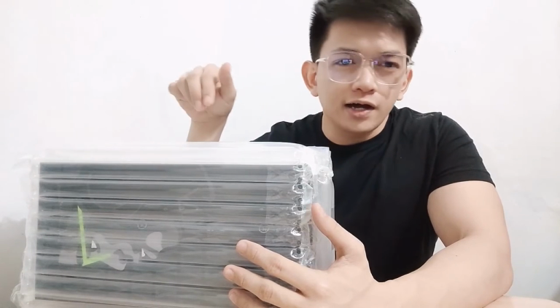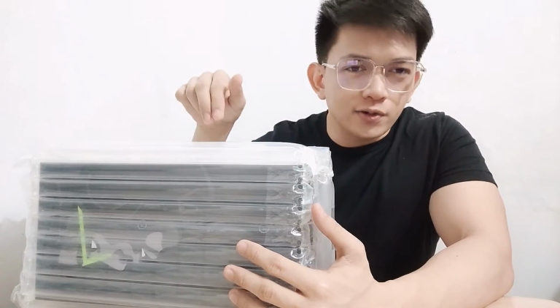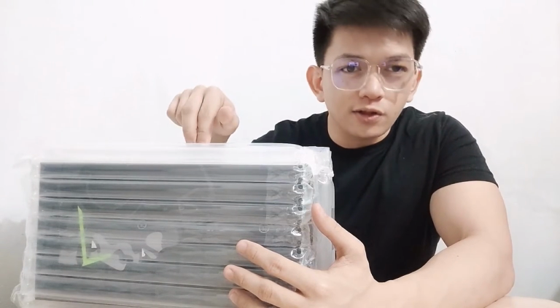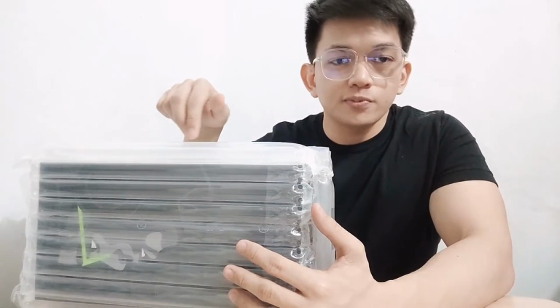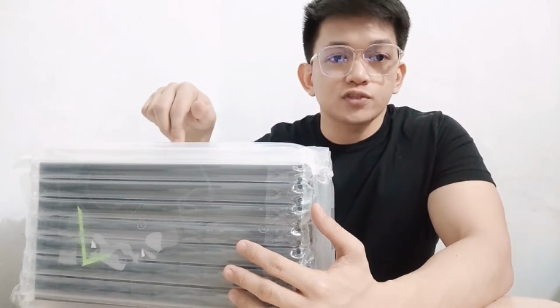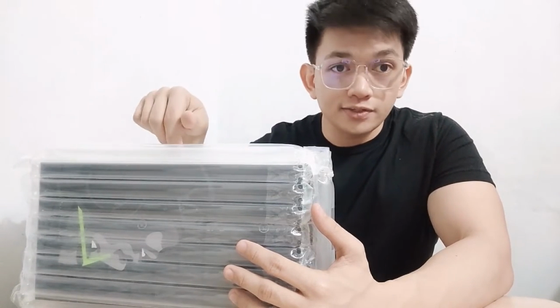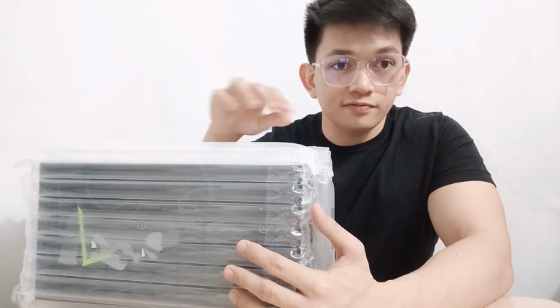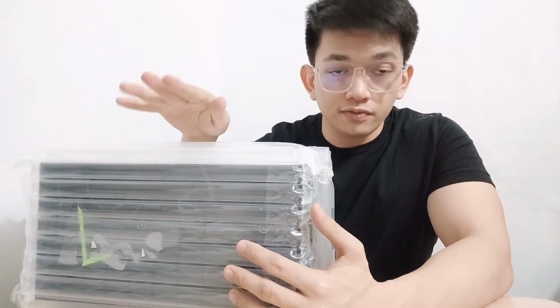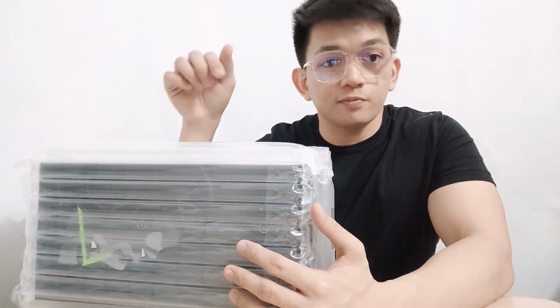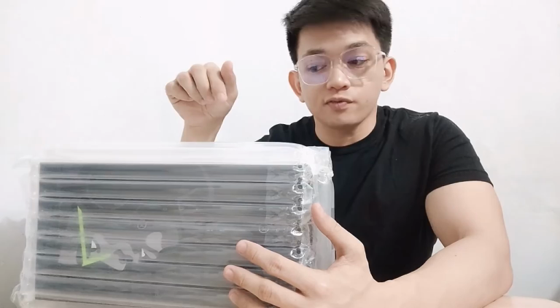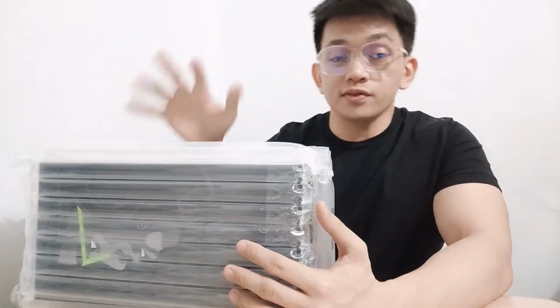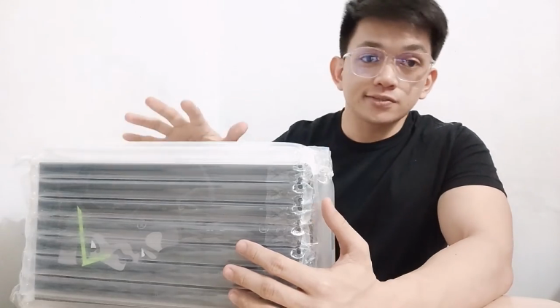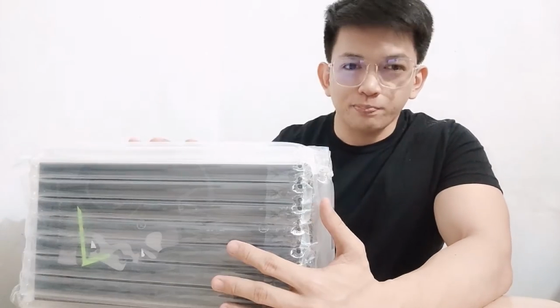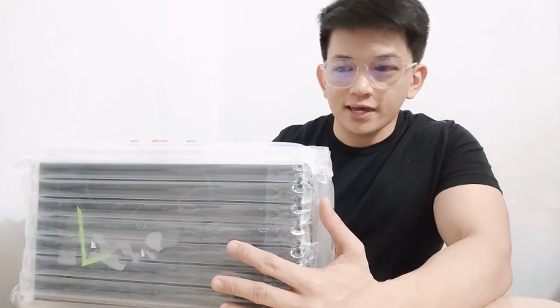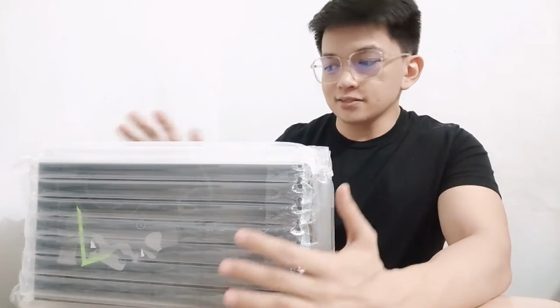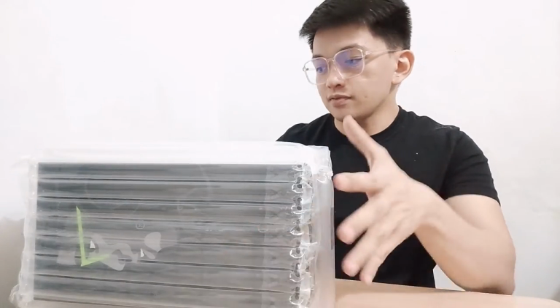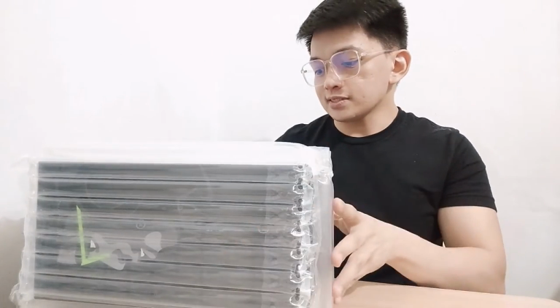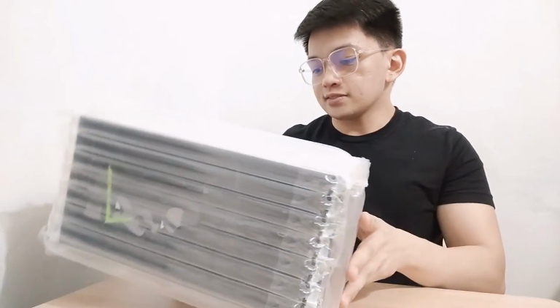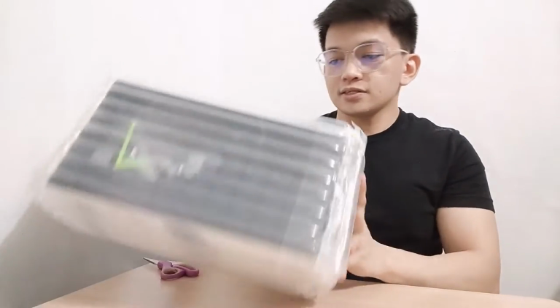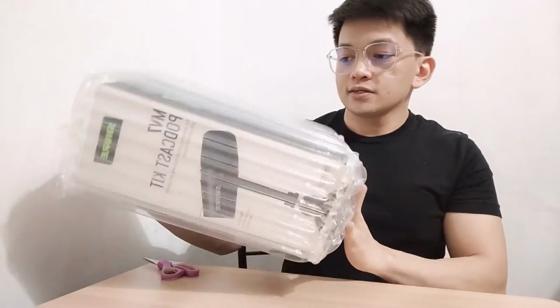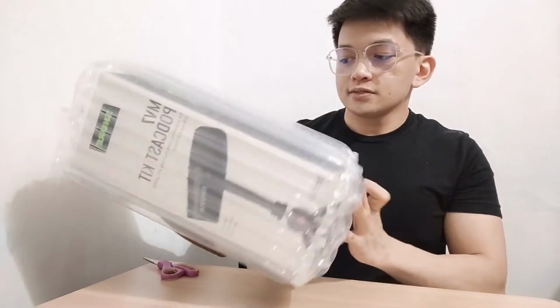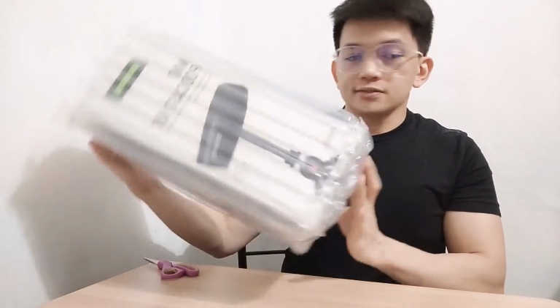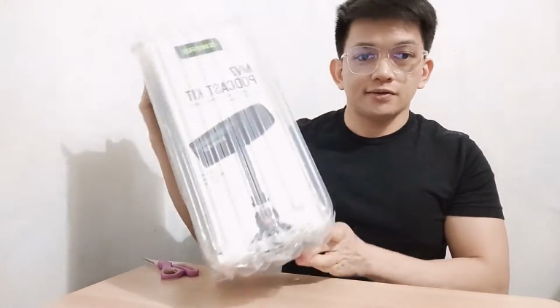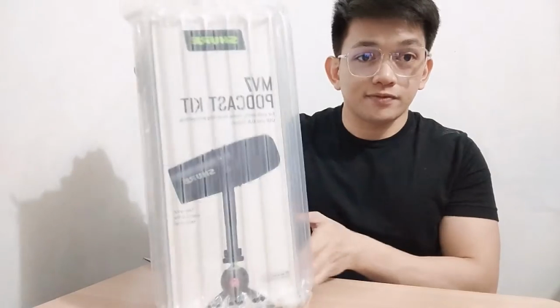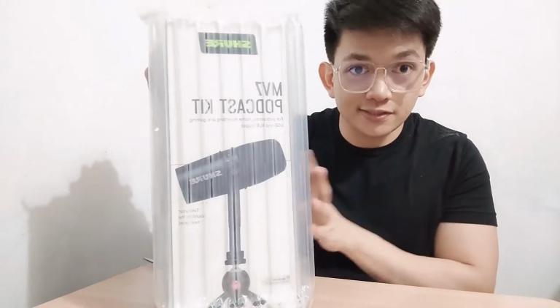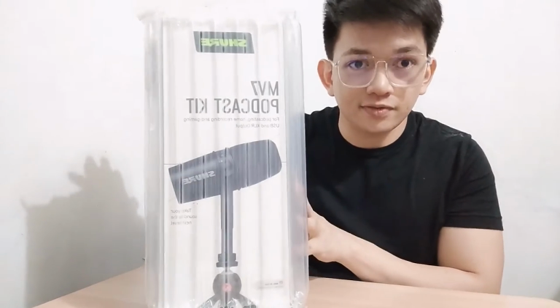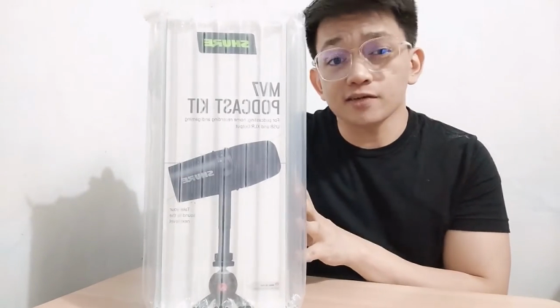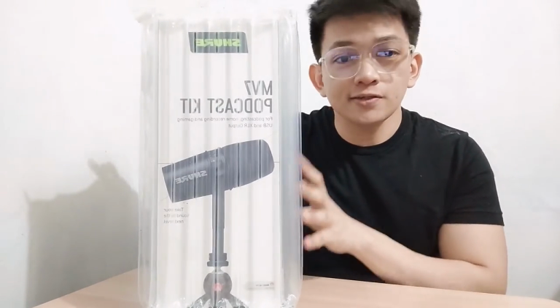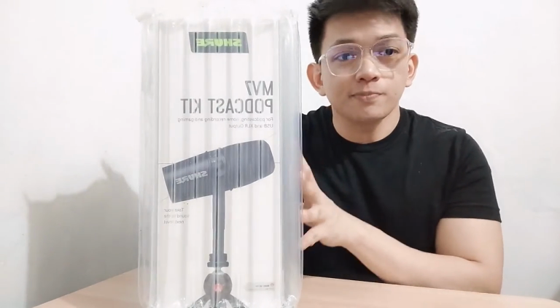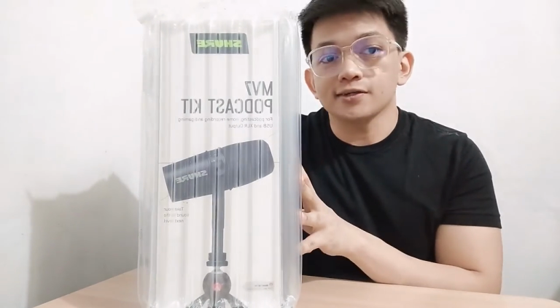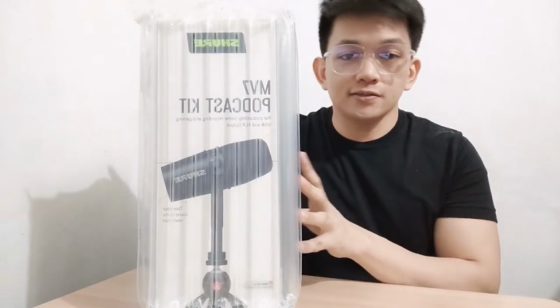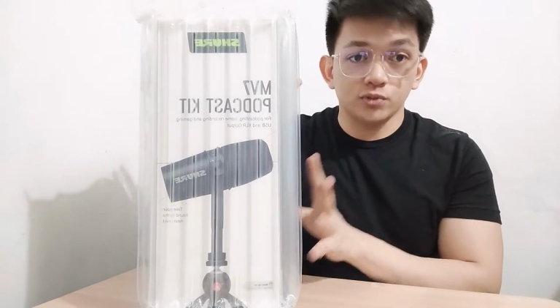I know a lot of people have tried and vlogged this microphone, but this one is the podcast kit — this is the M7 podcast kit.